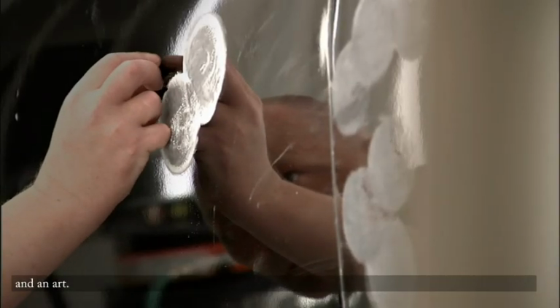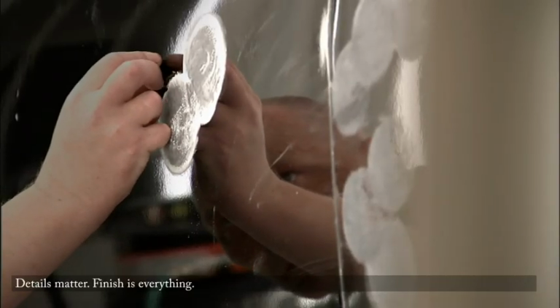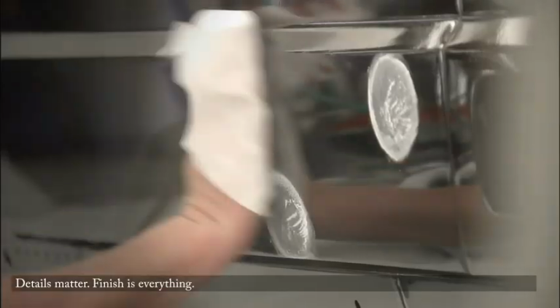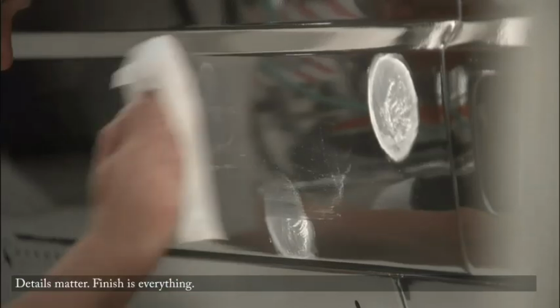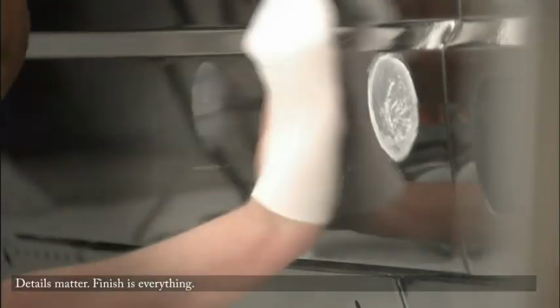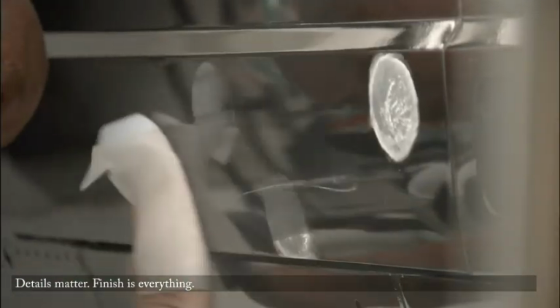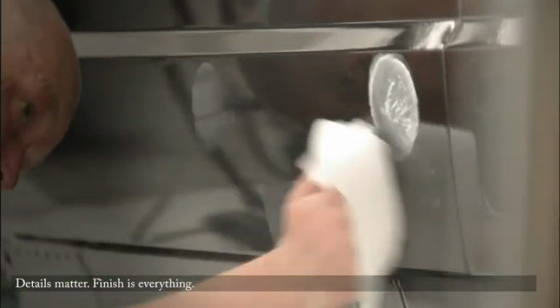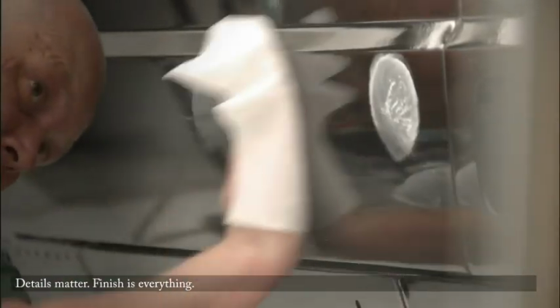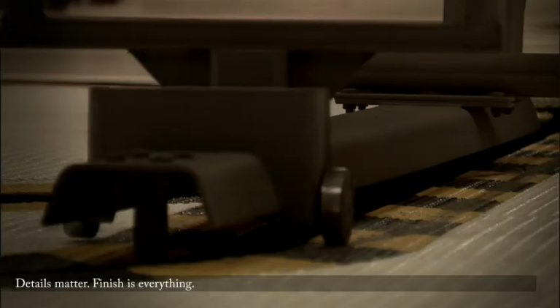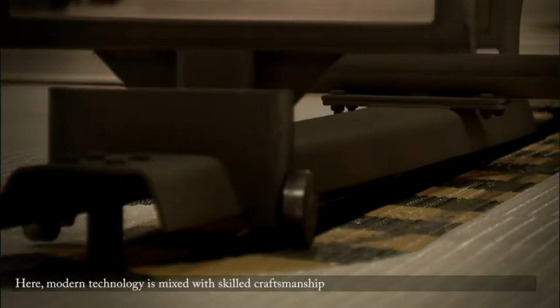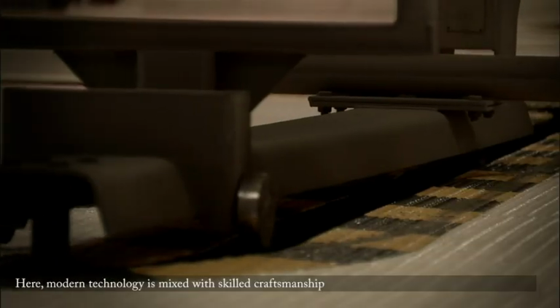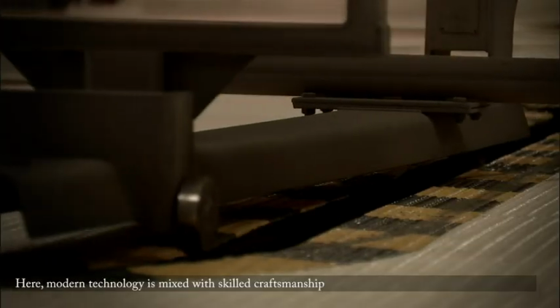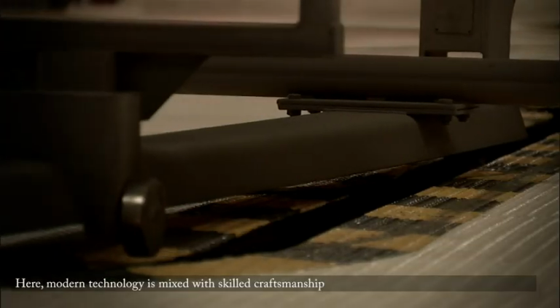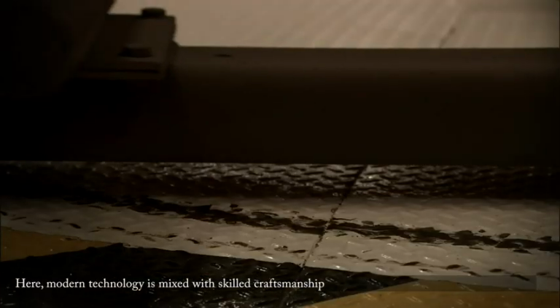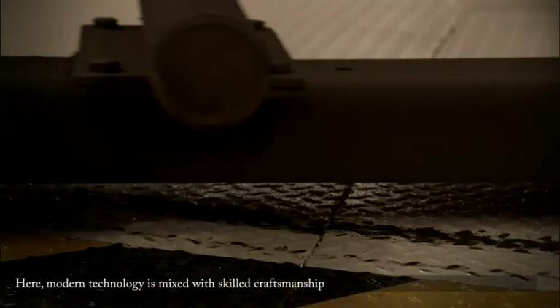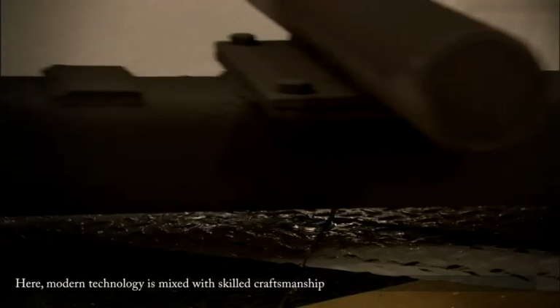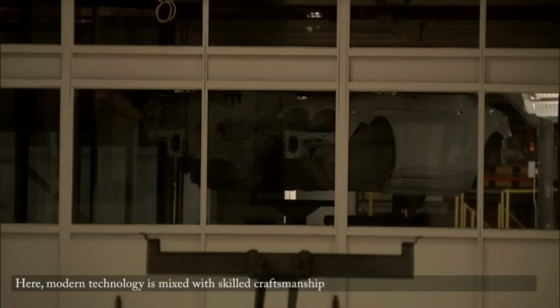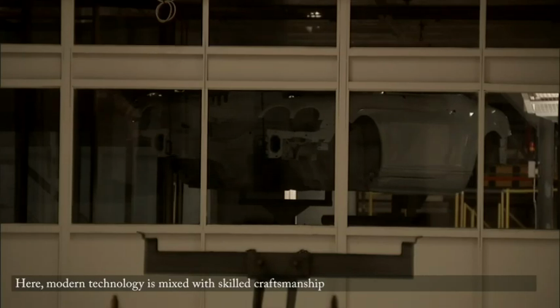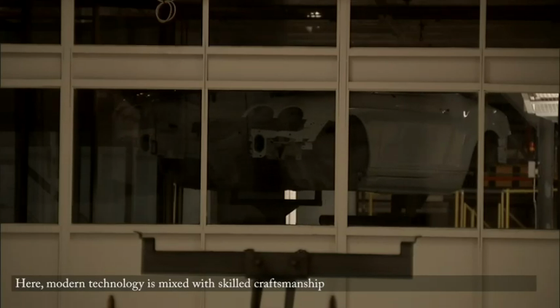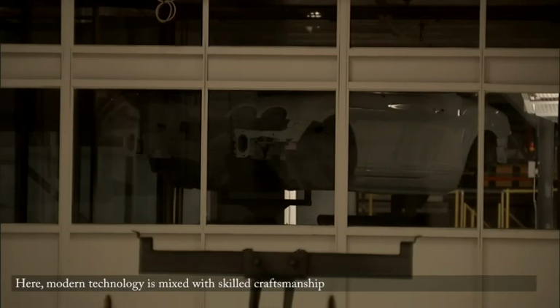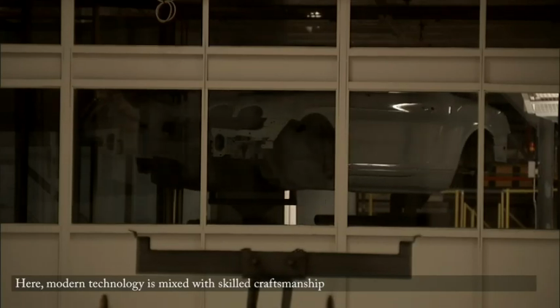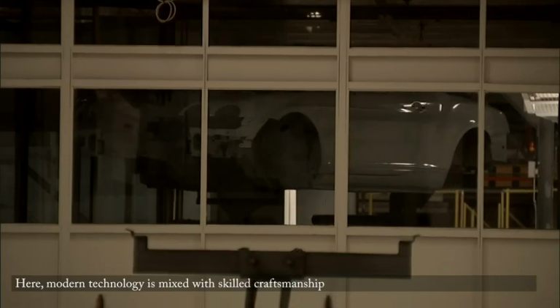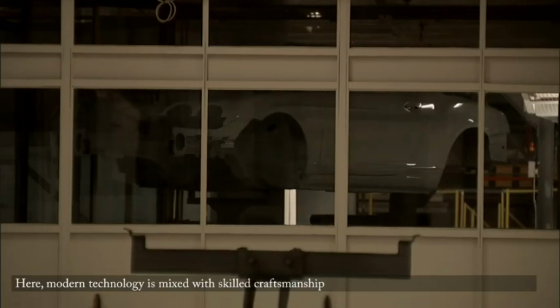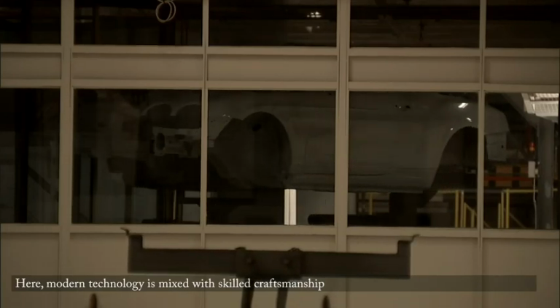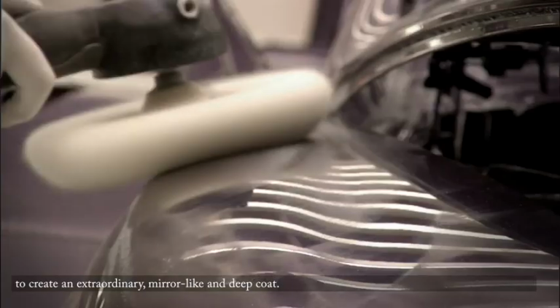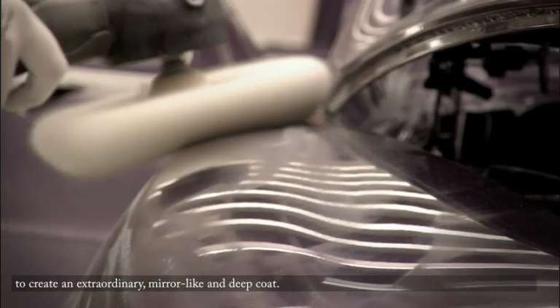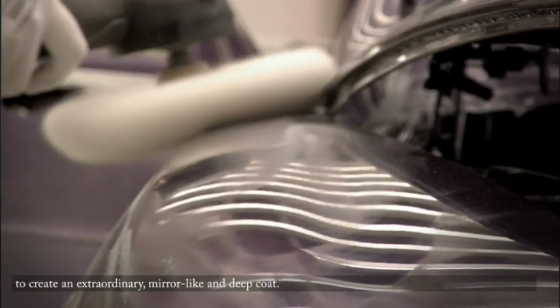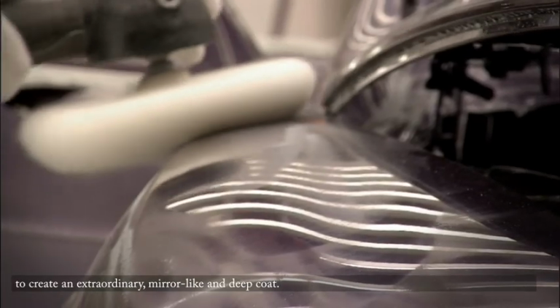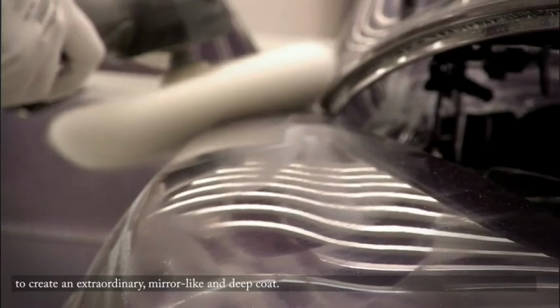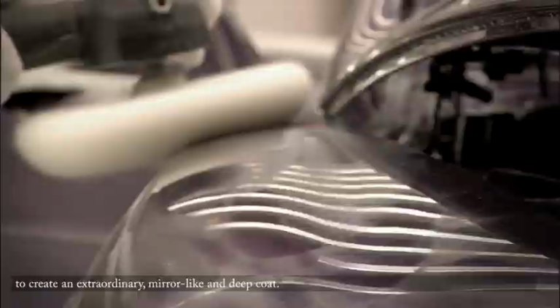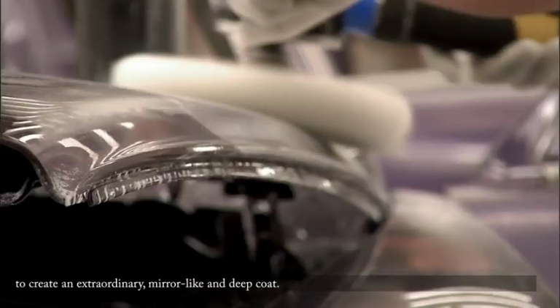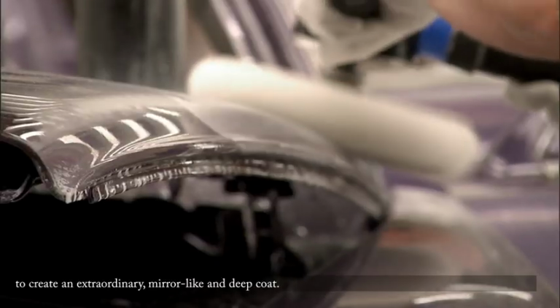Details matter, finish is everything. Here, modern technology is mixed with skilled craftsmanship to create an extraordinary mirror-like and deep coat.